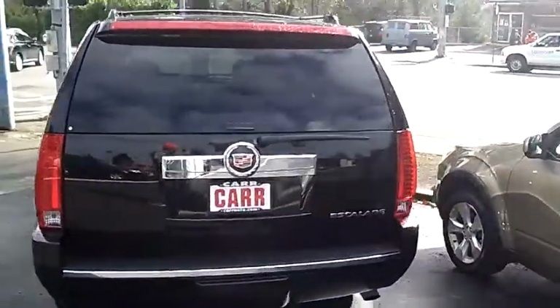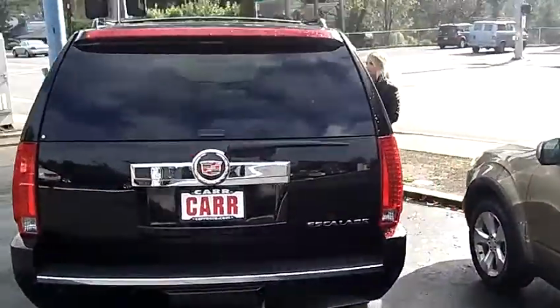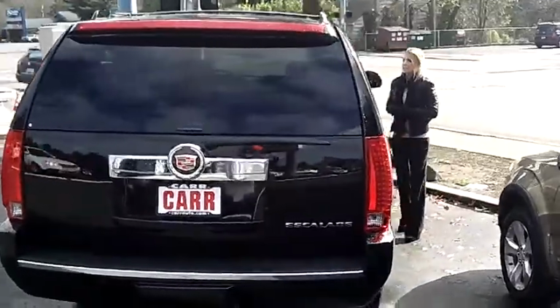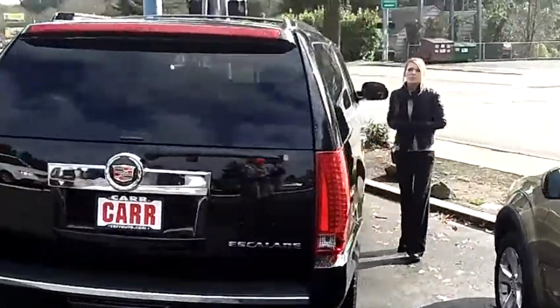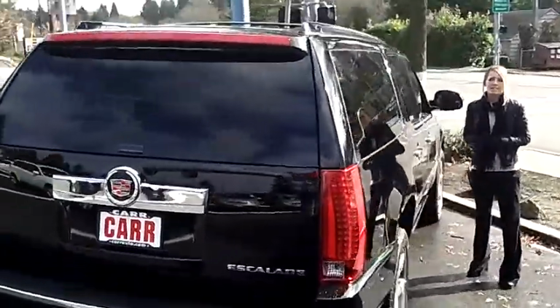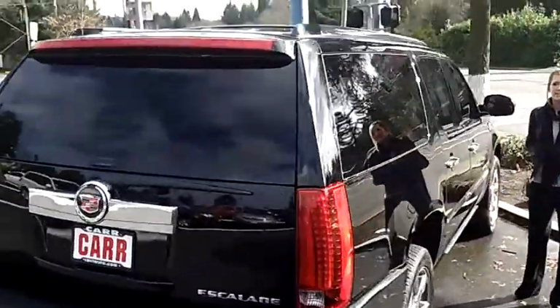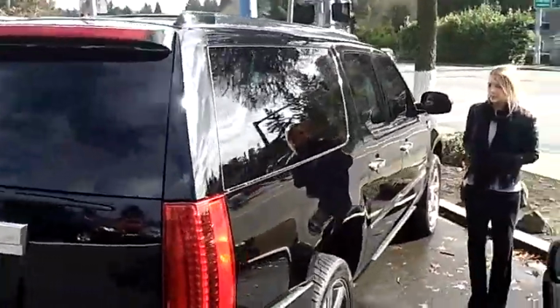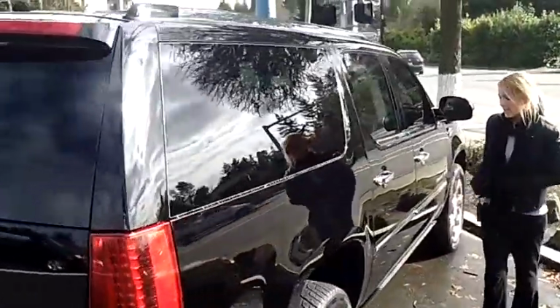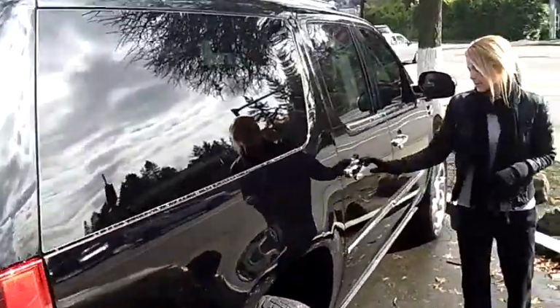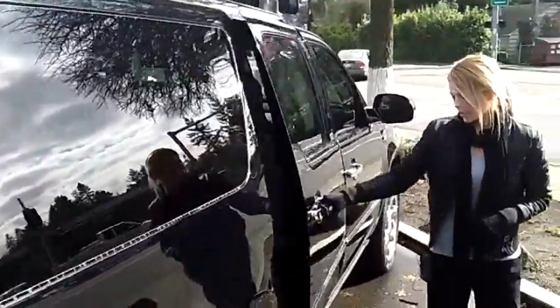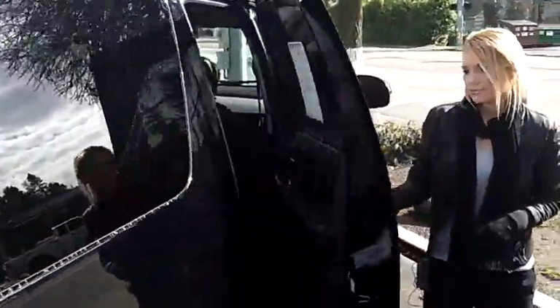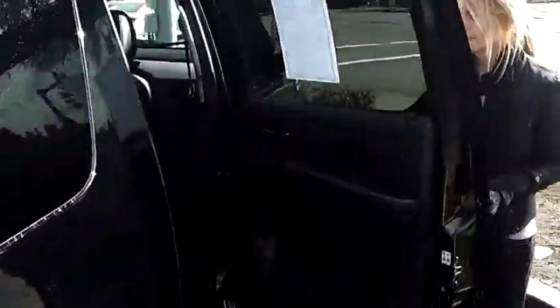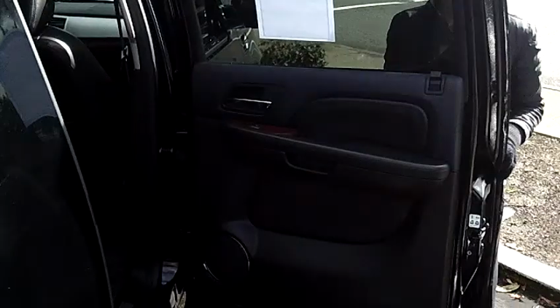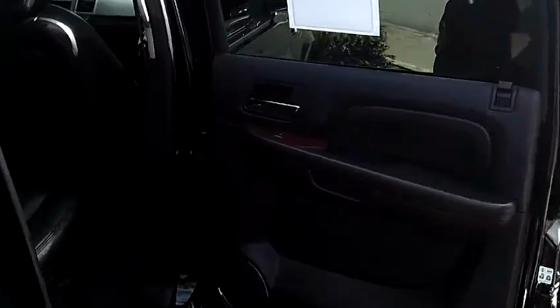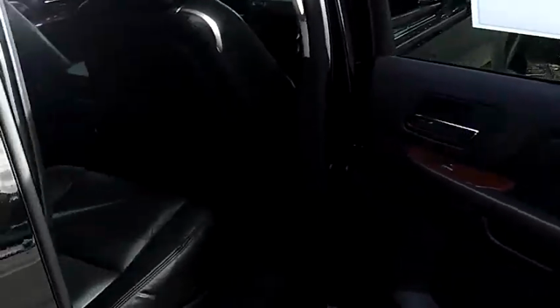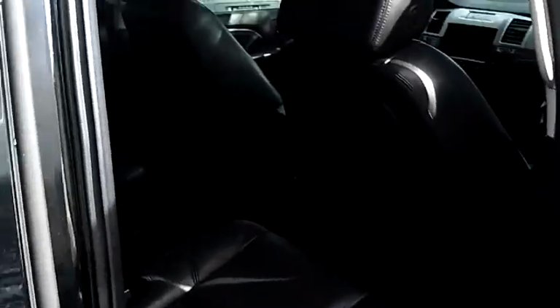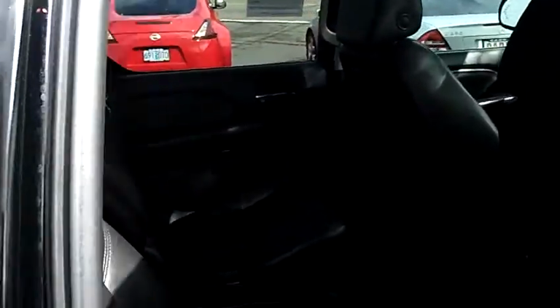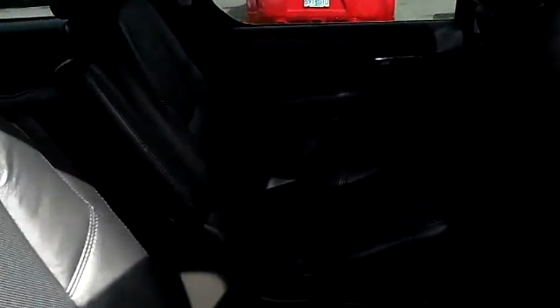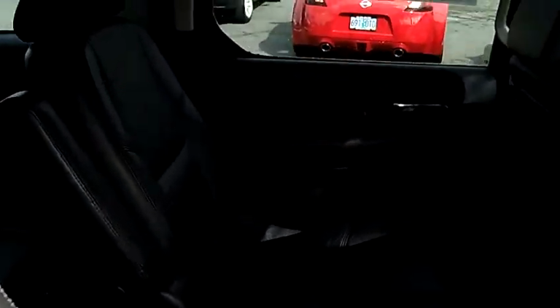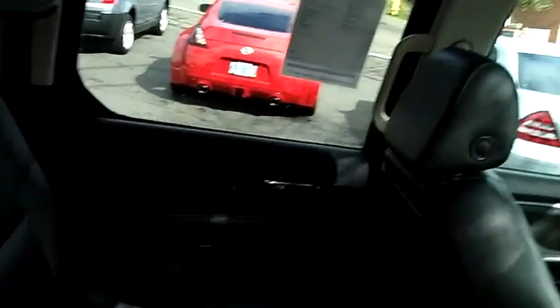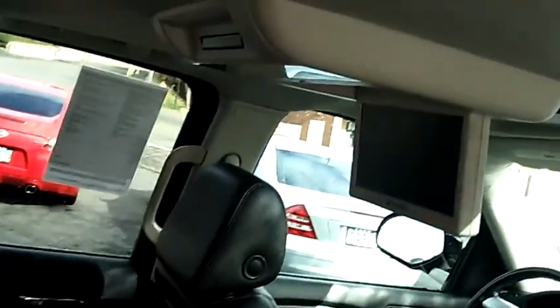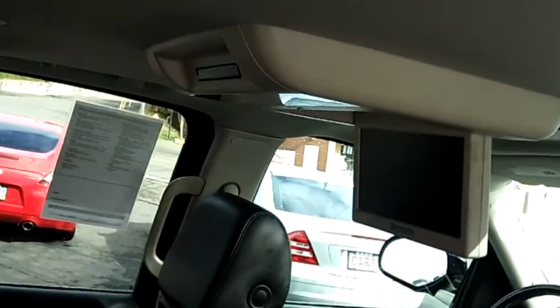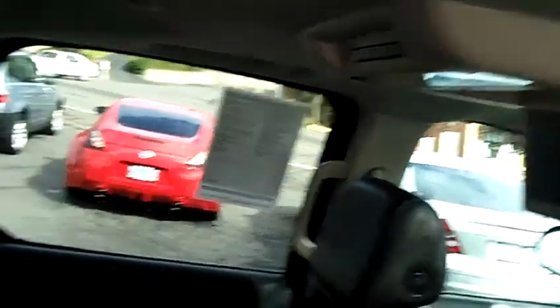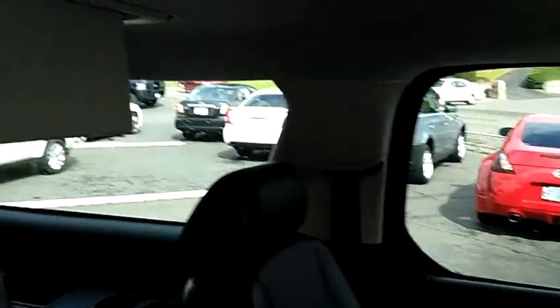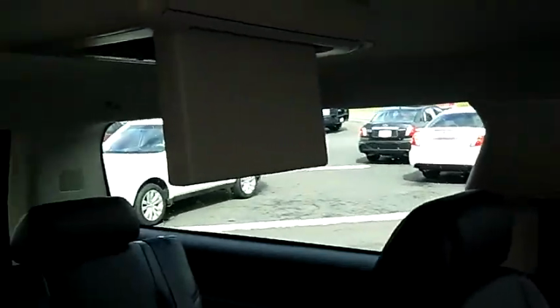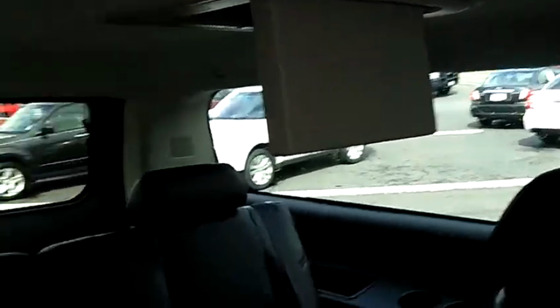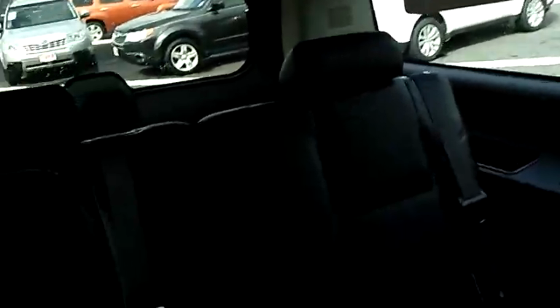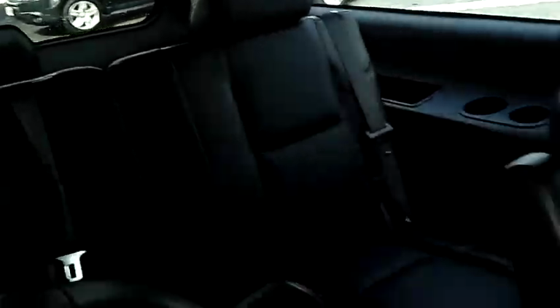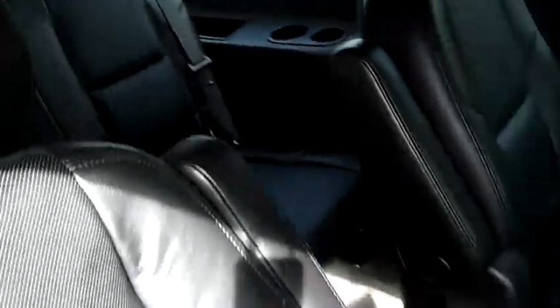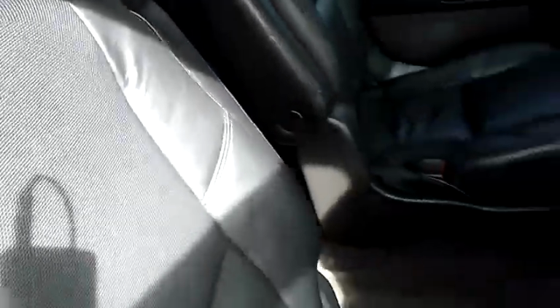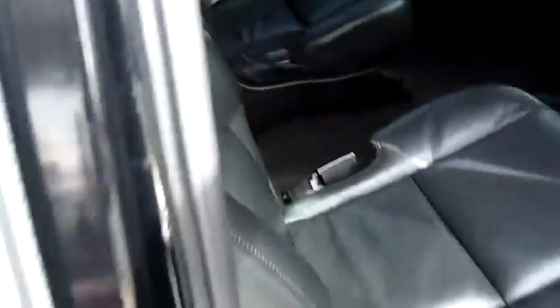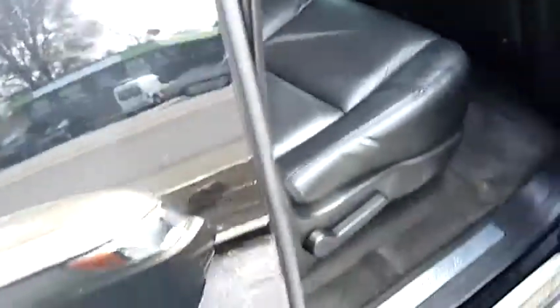It also has the towing package, privacy glass, power running boards, all leather interior, third row seating, DVD system, a premium sound system, and XM satellite.